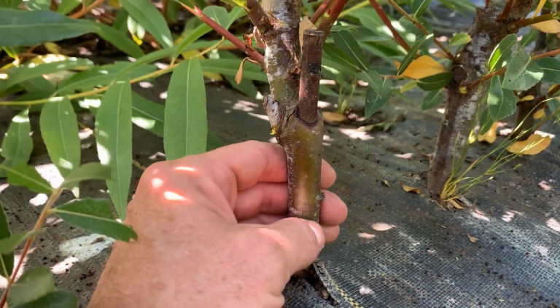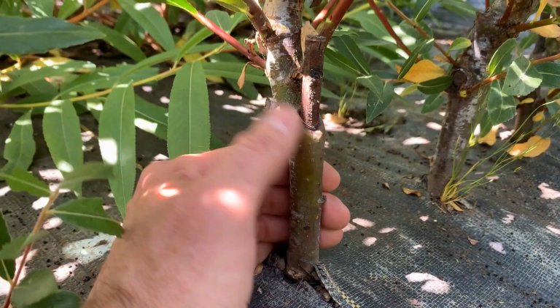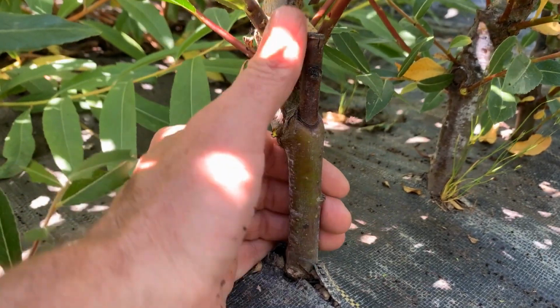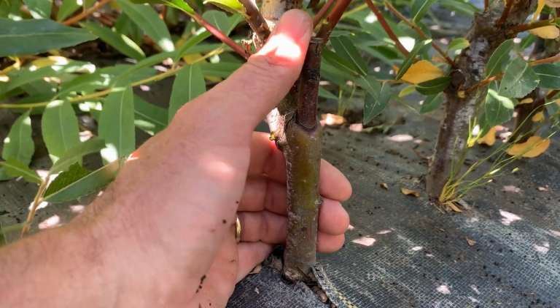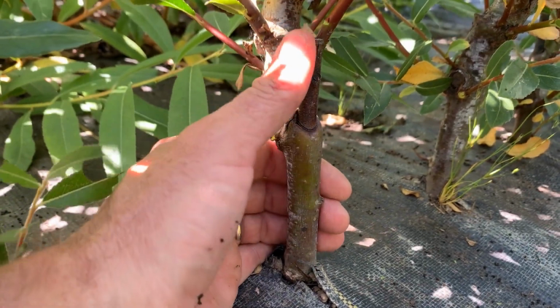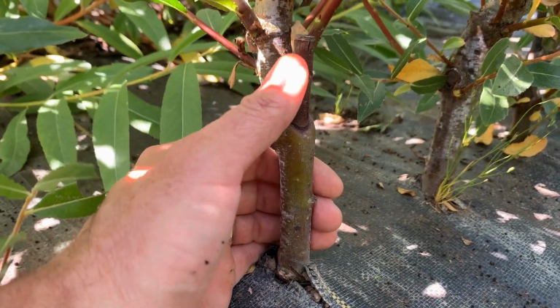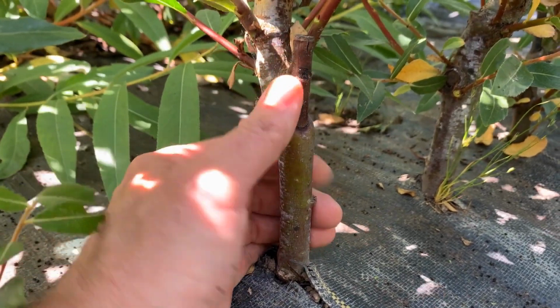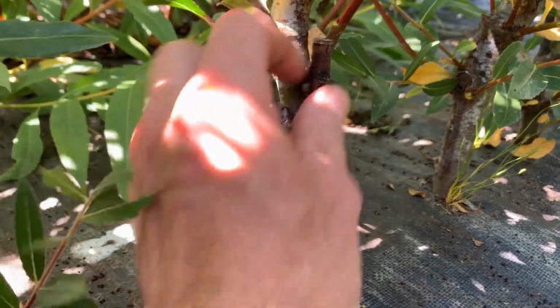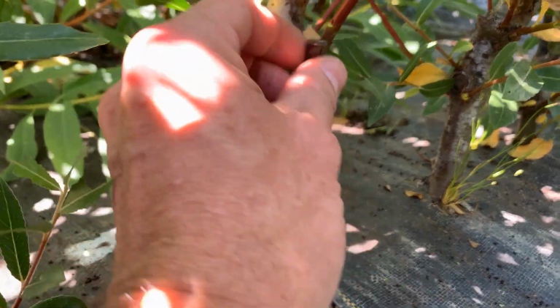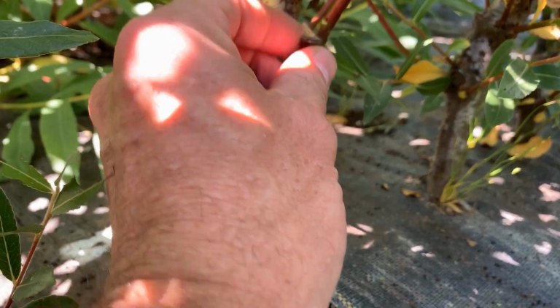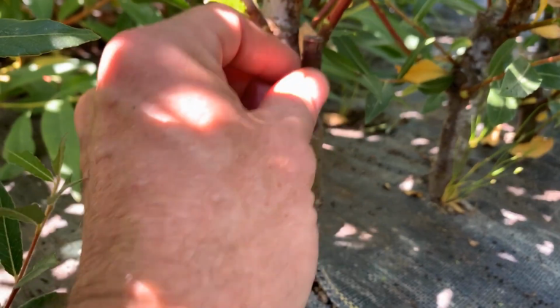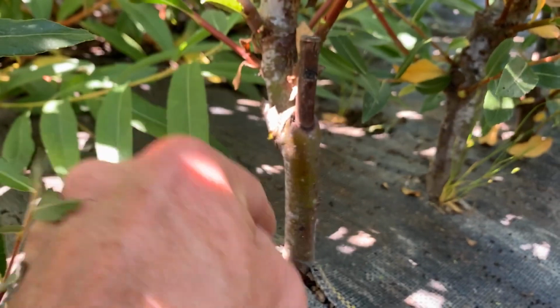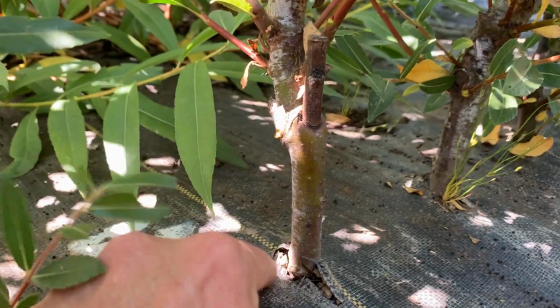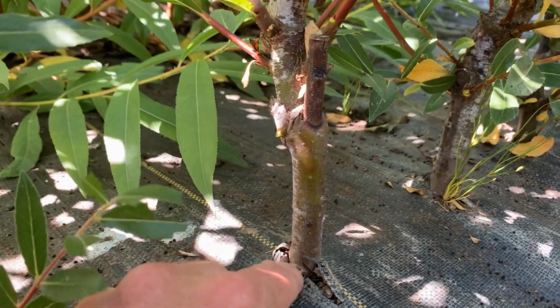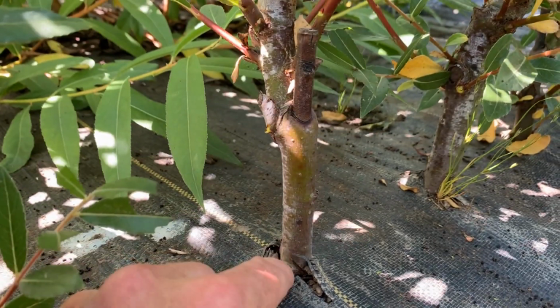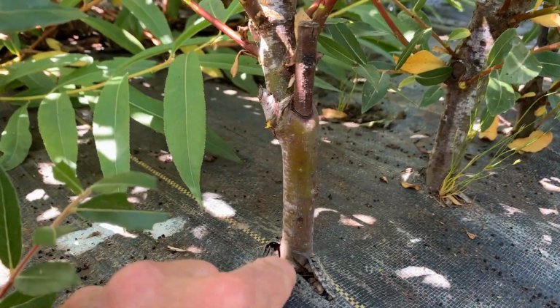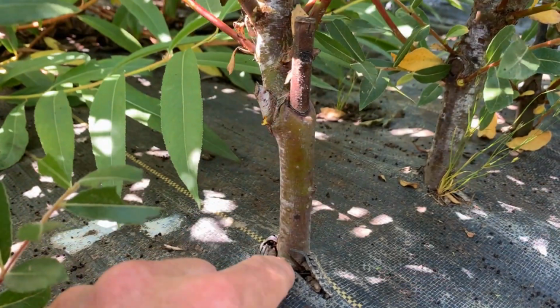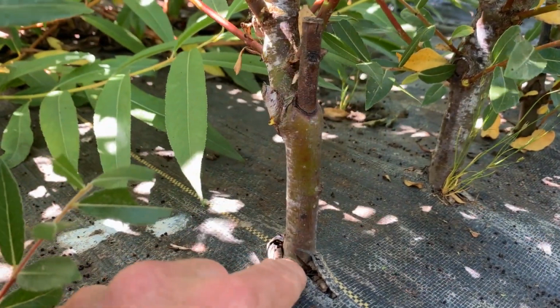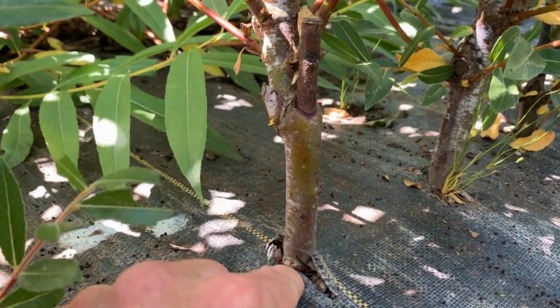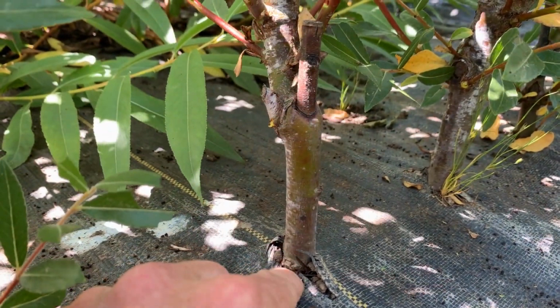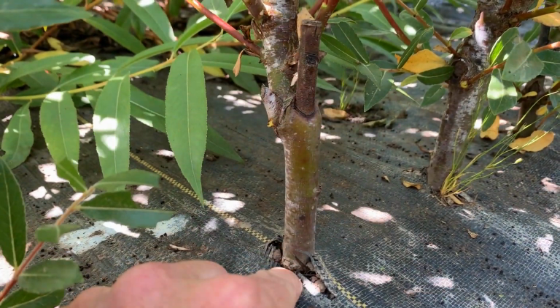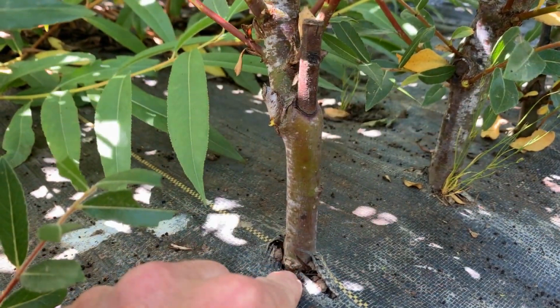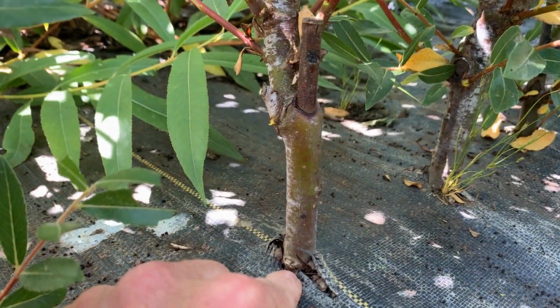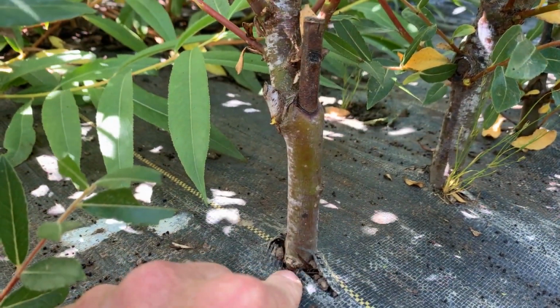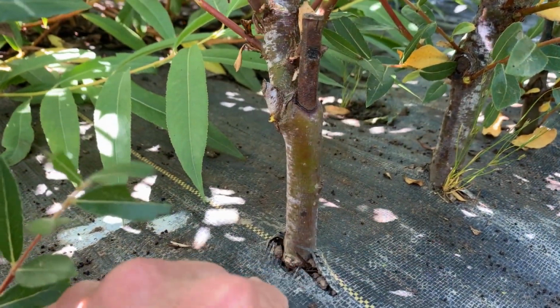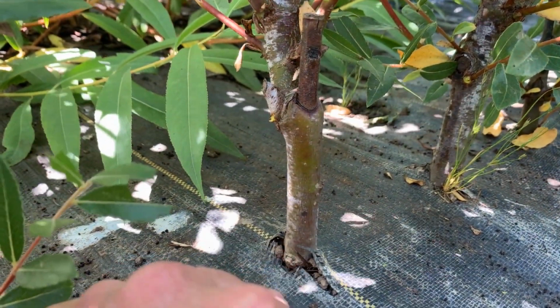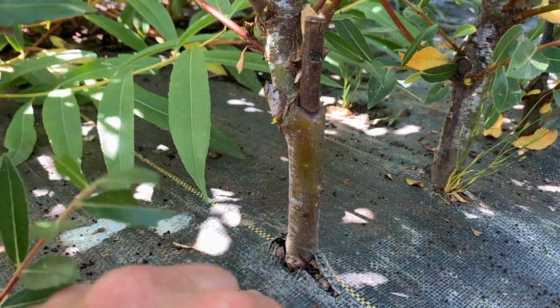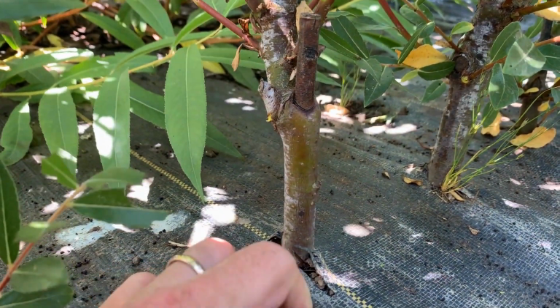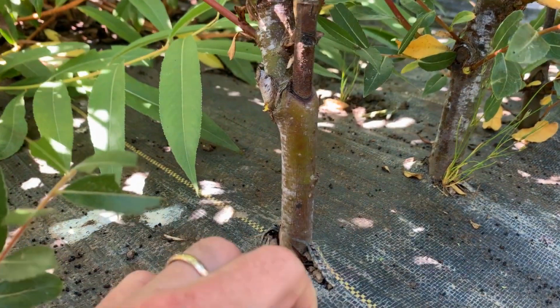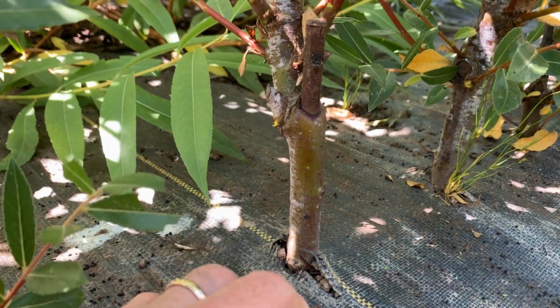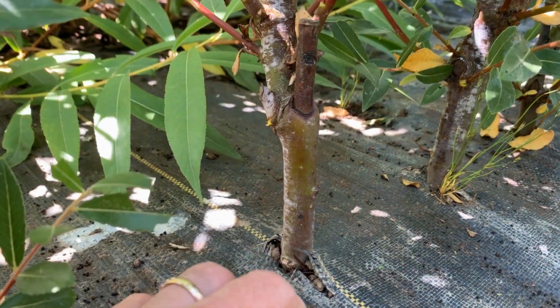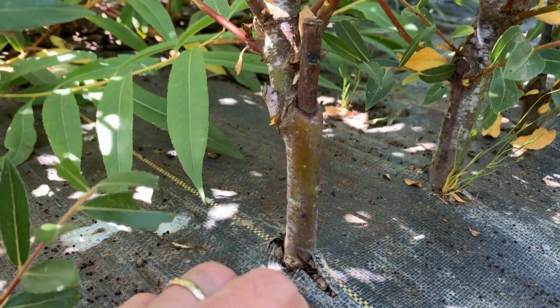You can also see this is the original cutting that we pushed through the ground fabric to get it to grow.